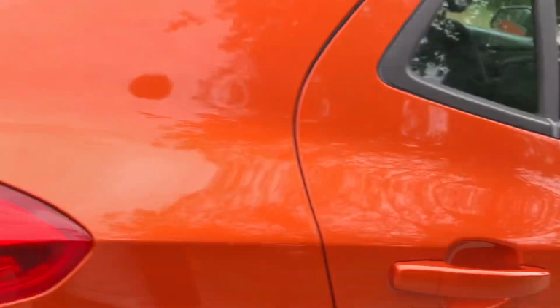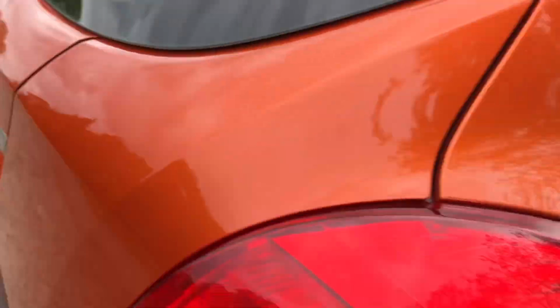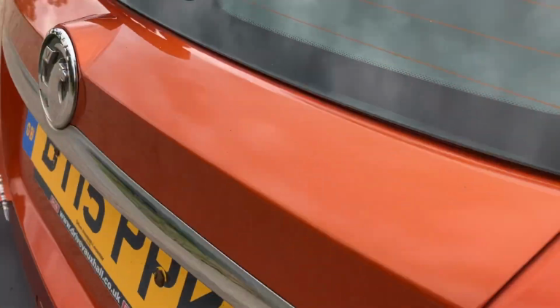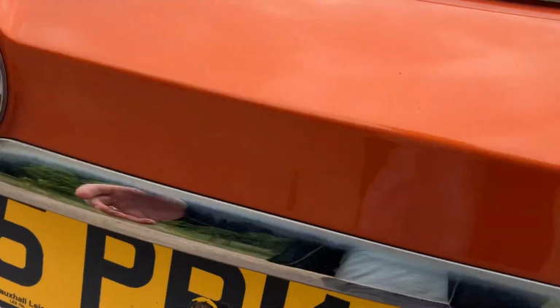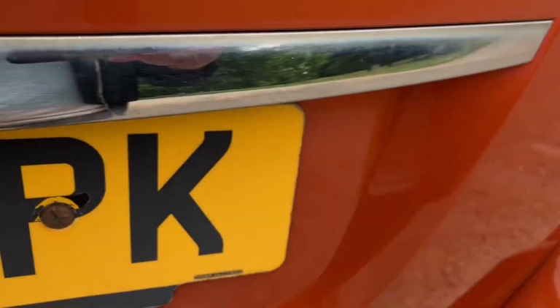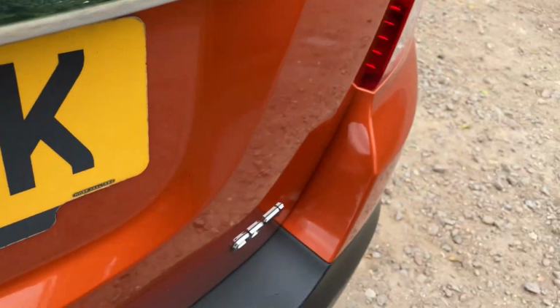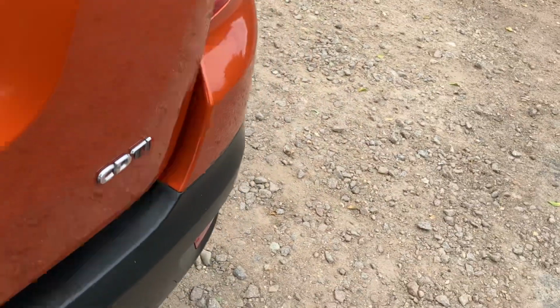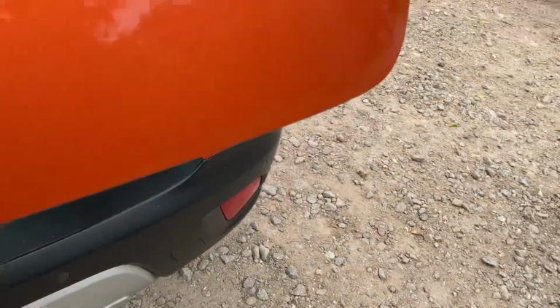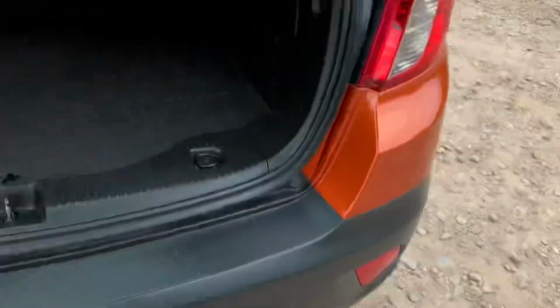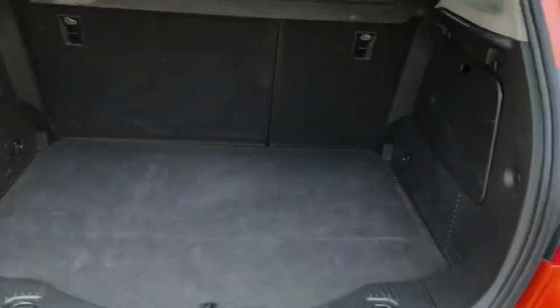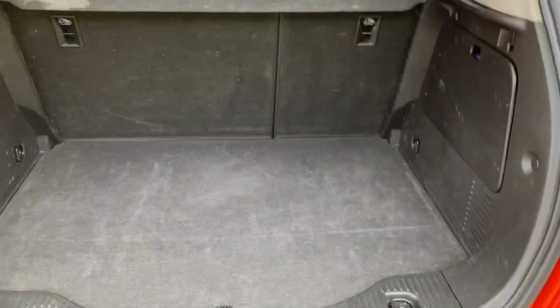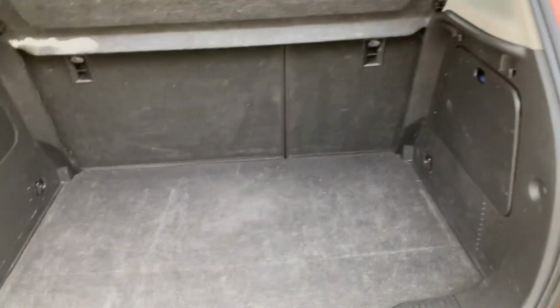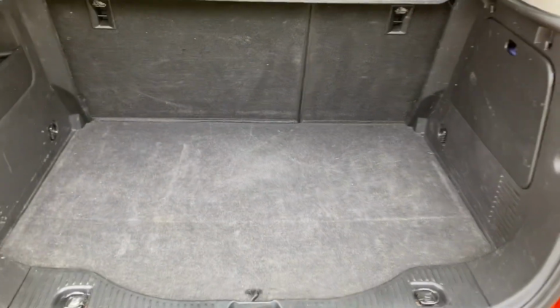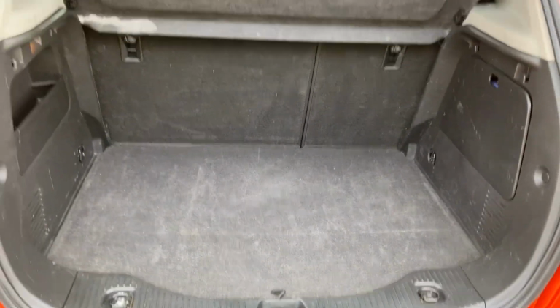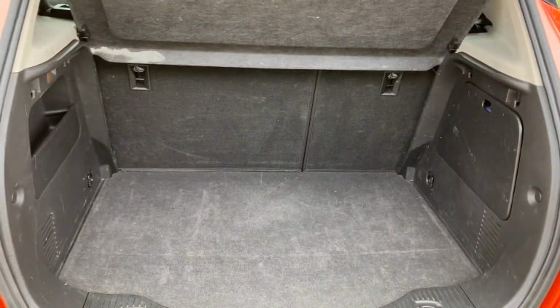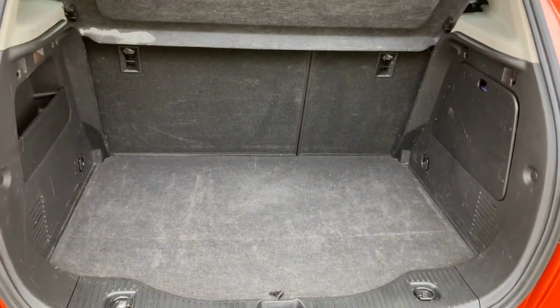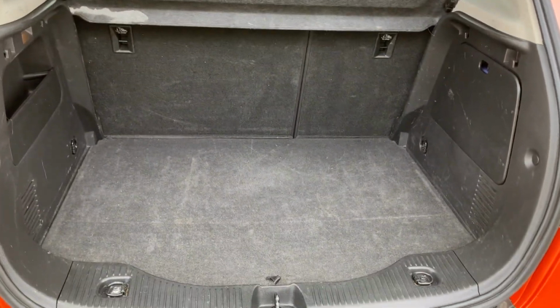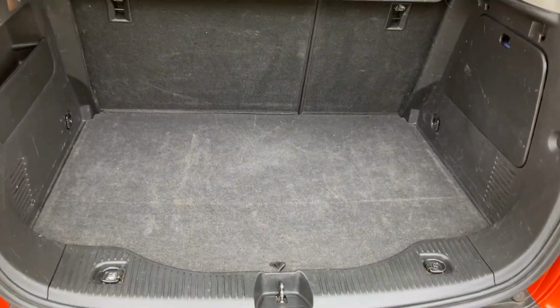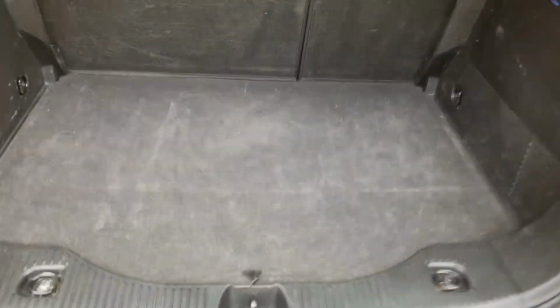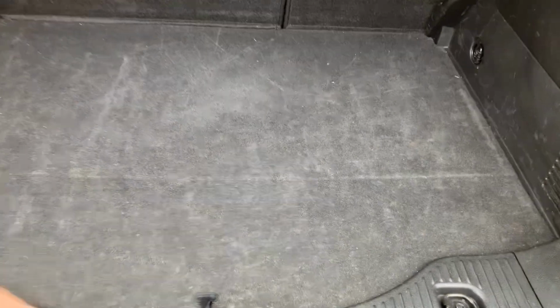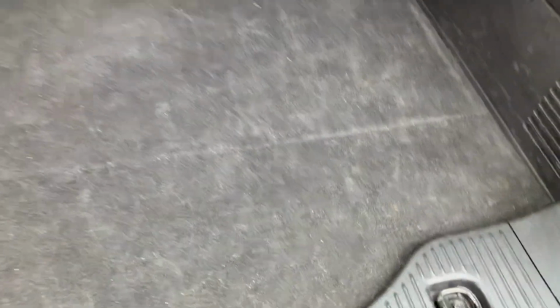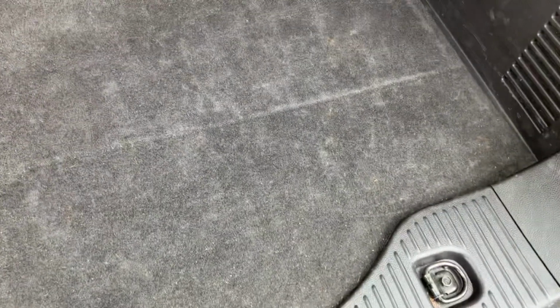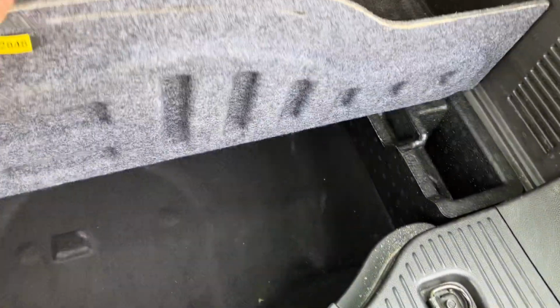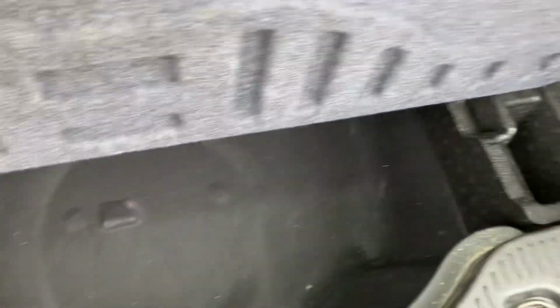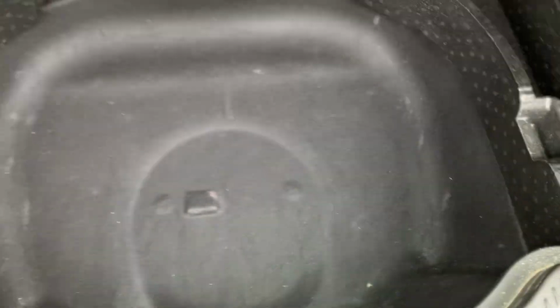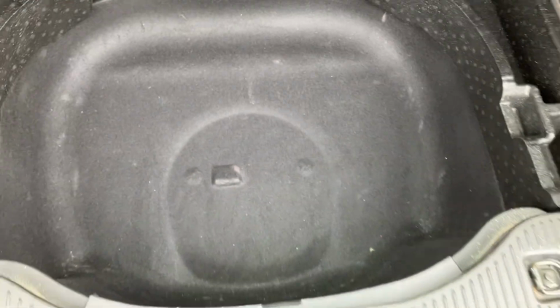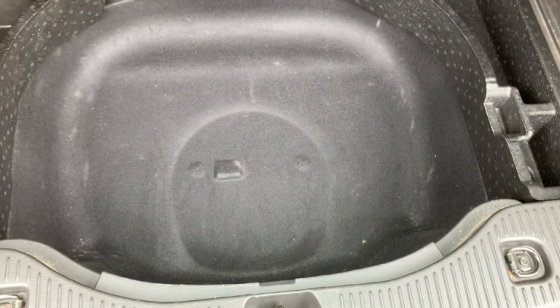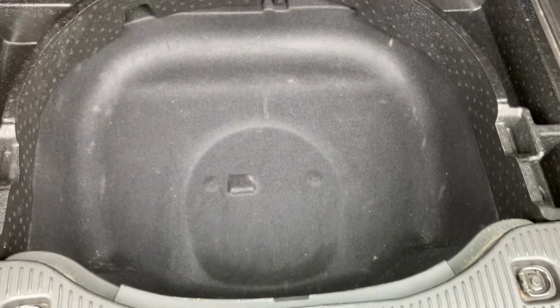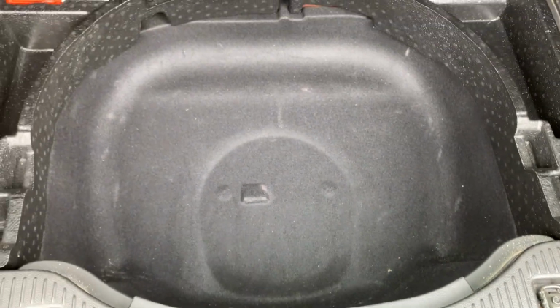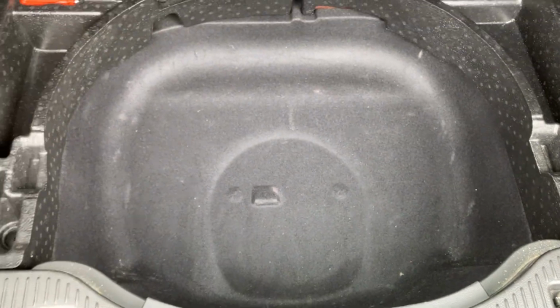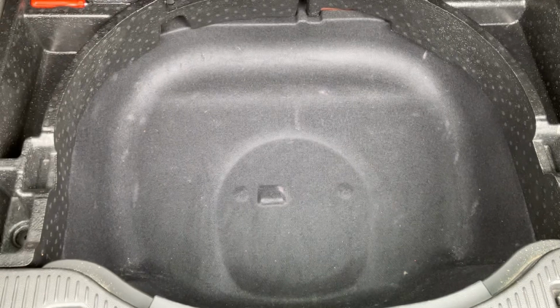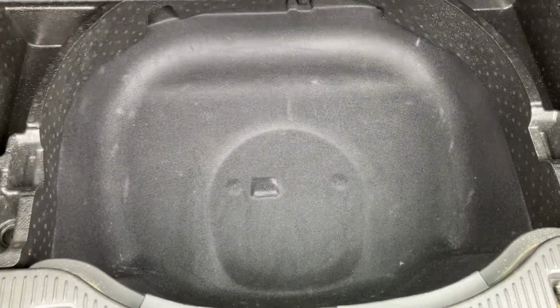Last but not least is the boot space, which does have really good boot space as you'd expect. They don't come as standard from Vauxhall but it has got room in here for a full size spare wheel as well.